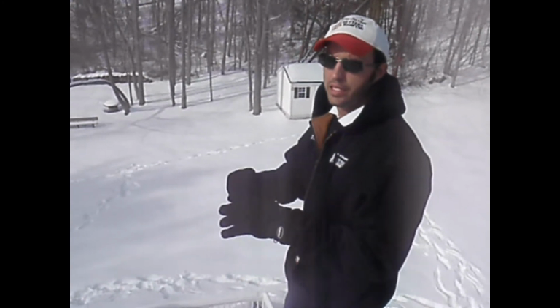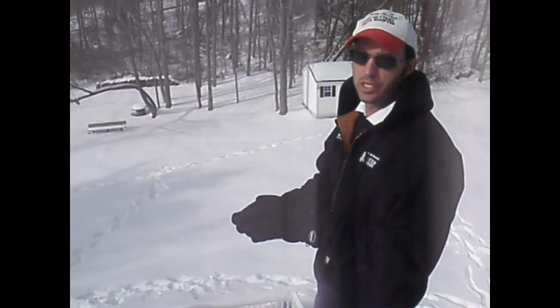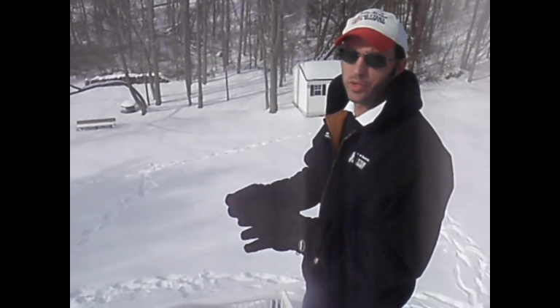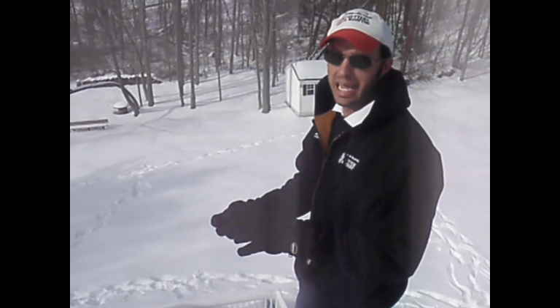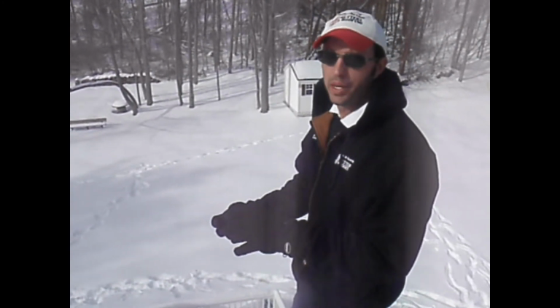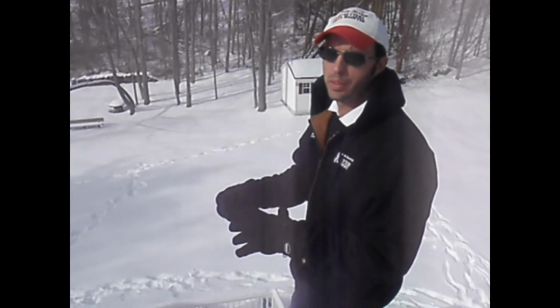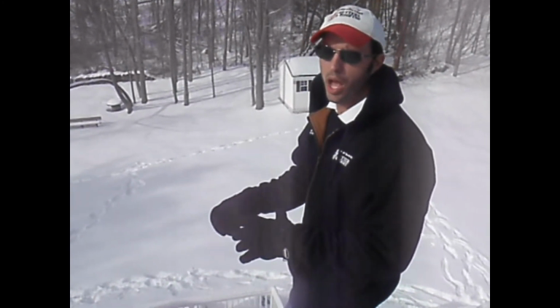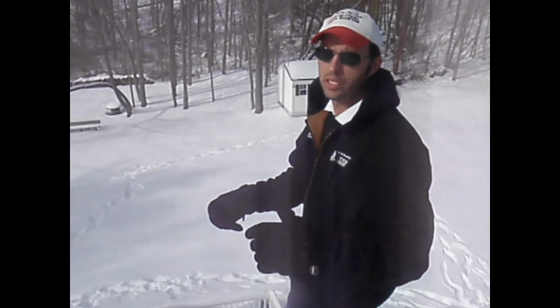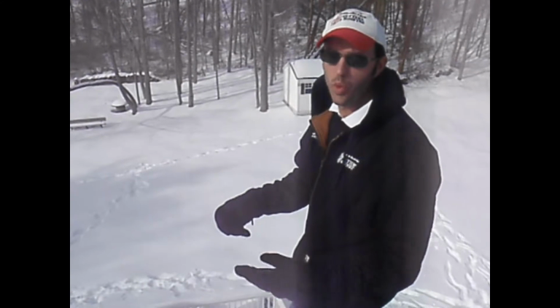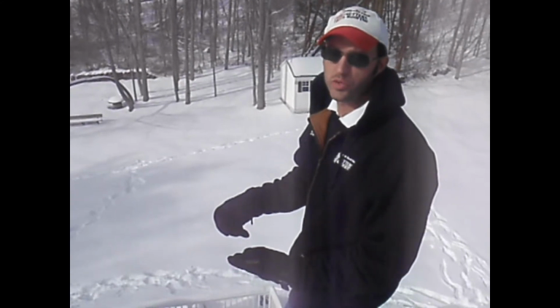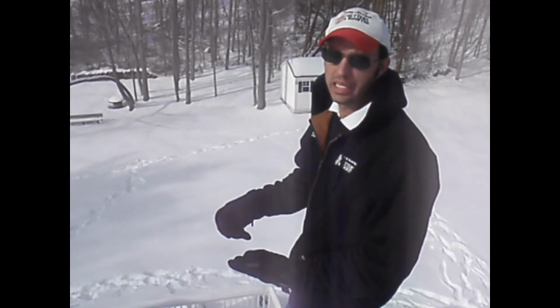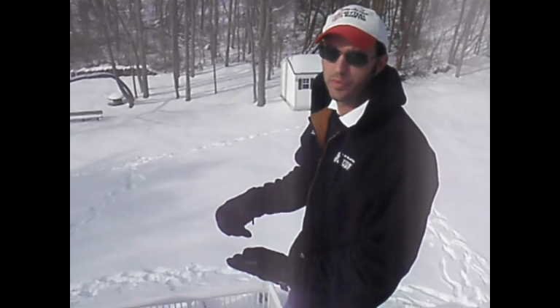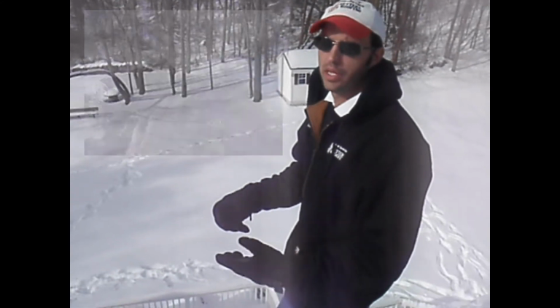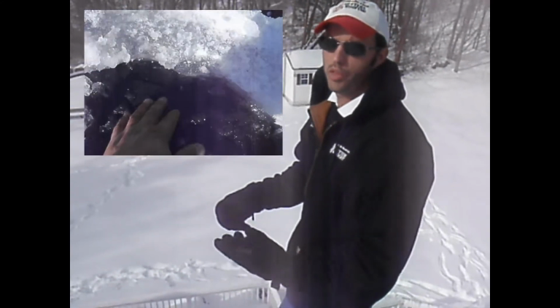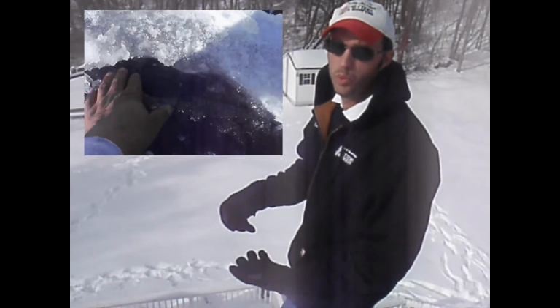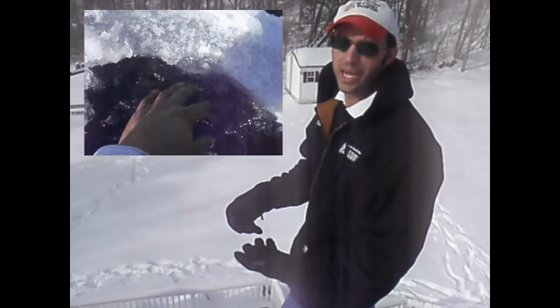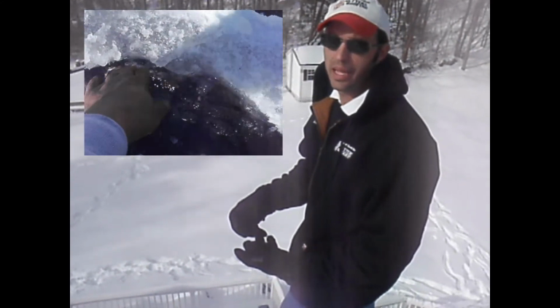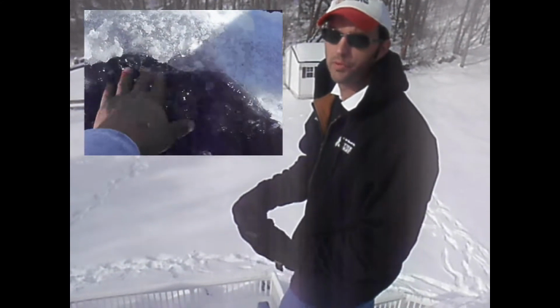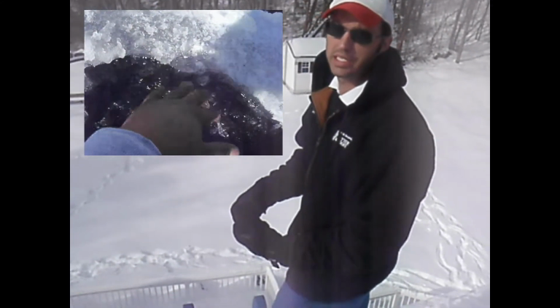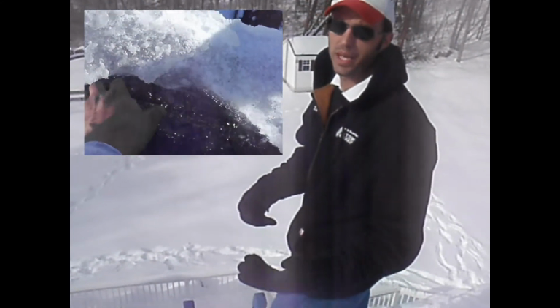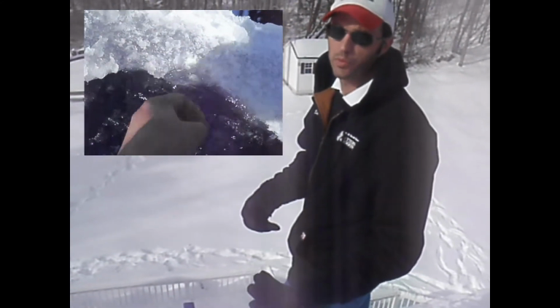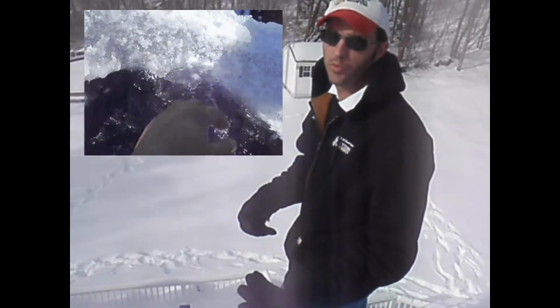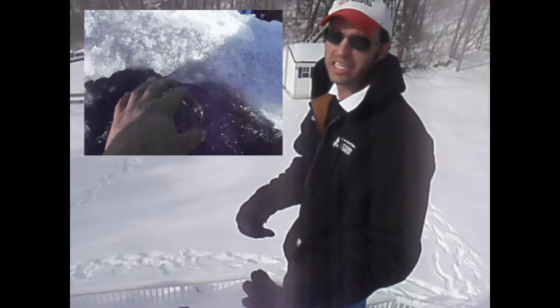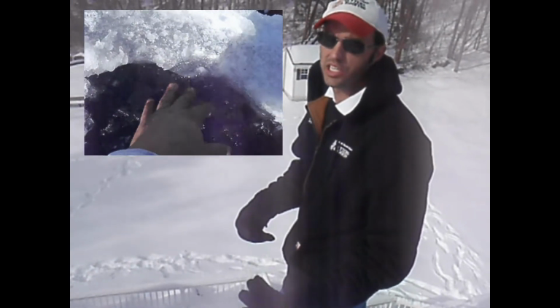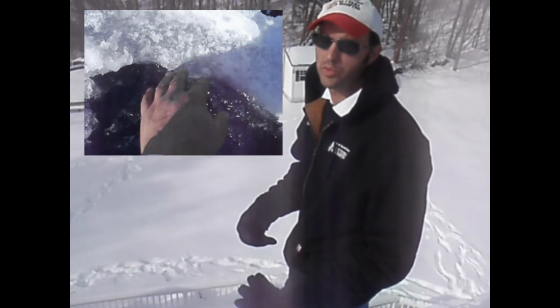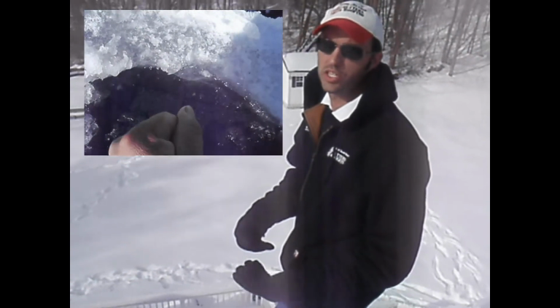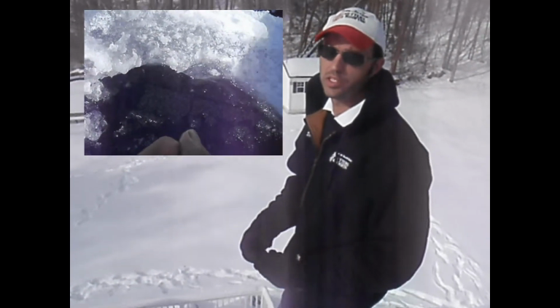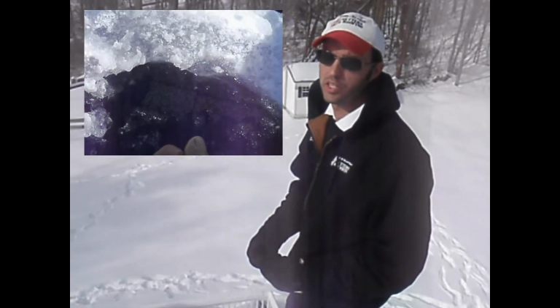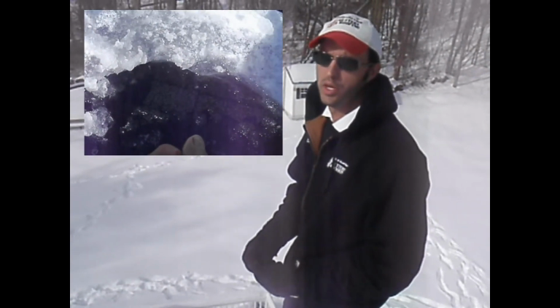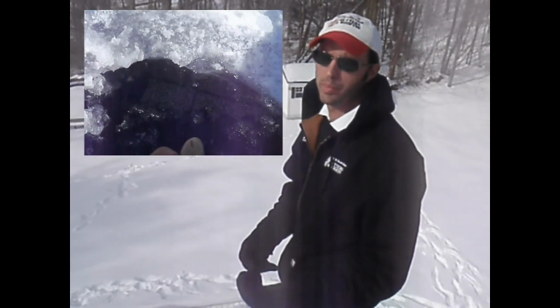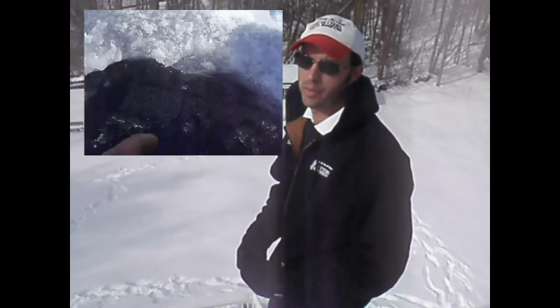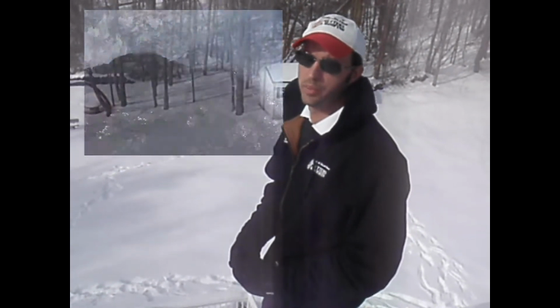This freezing of ice creates a dam, which then blocks the additional water that is trying to leave. That water then pools behind the dam, freezes, and expands up the roof underneath the shingles, creating a sheet of ice under the shingles, which then melts and drops into the building.